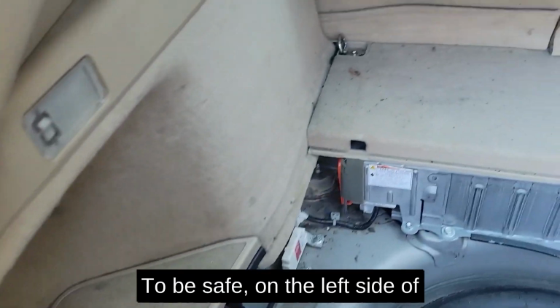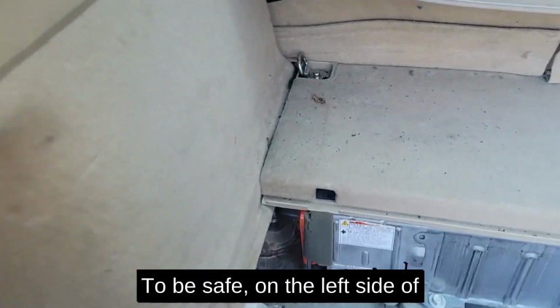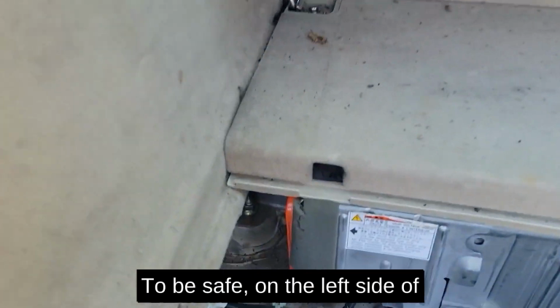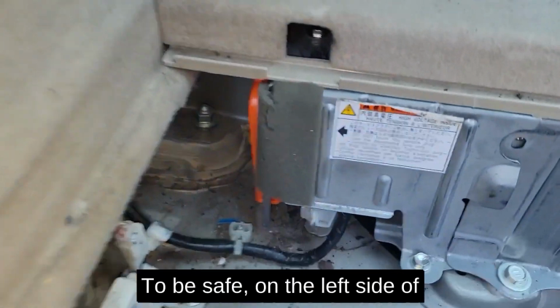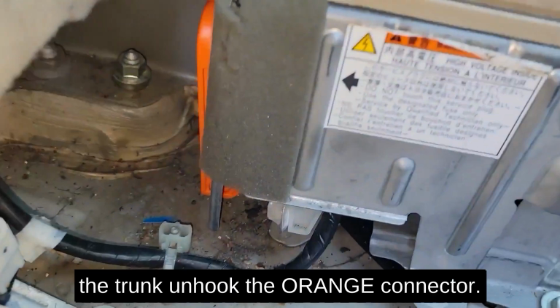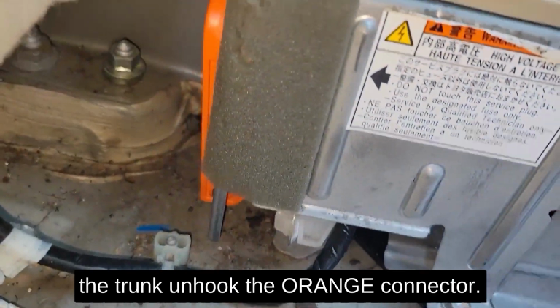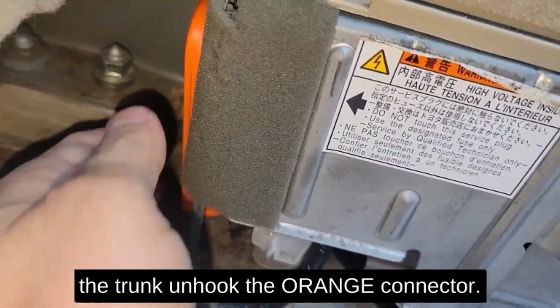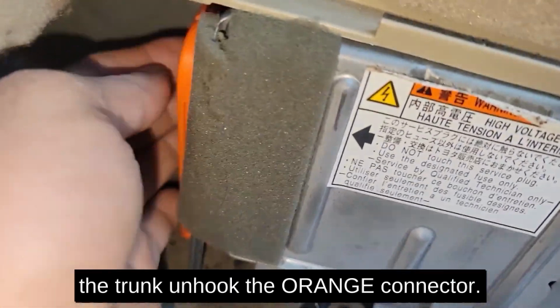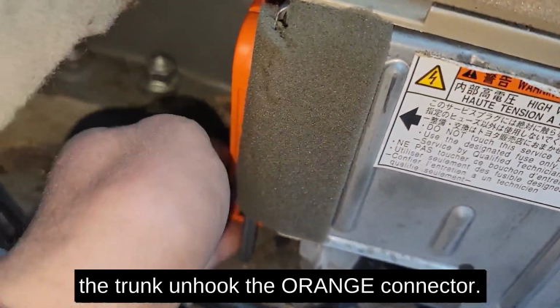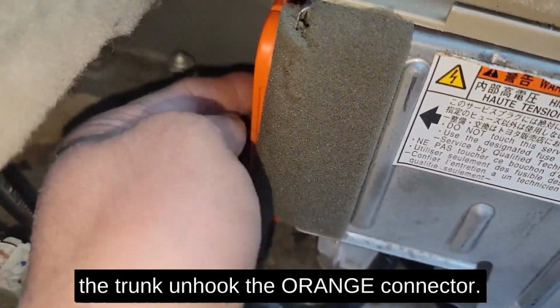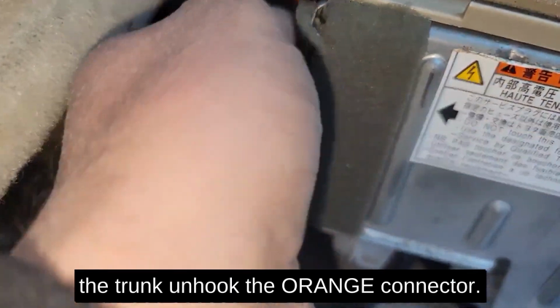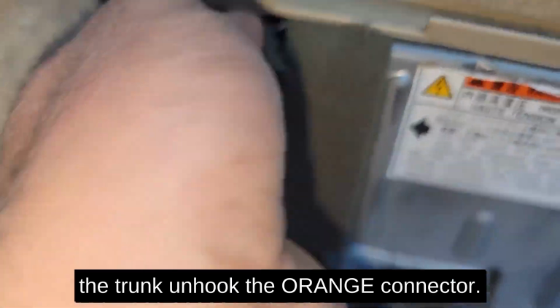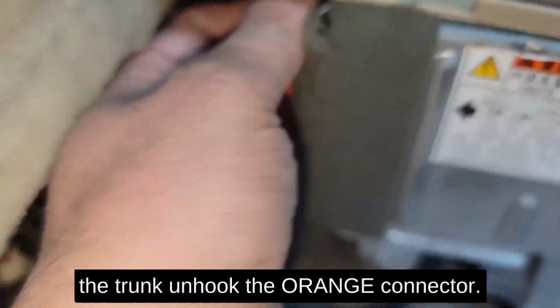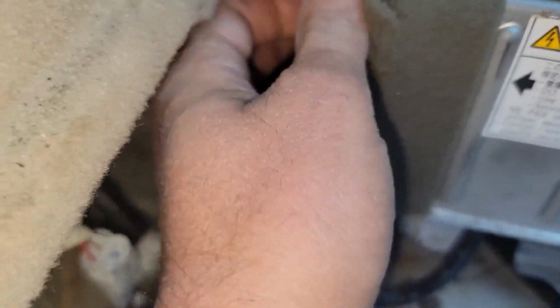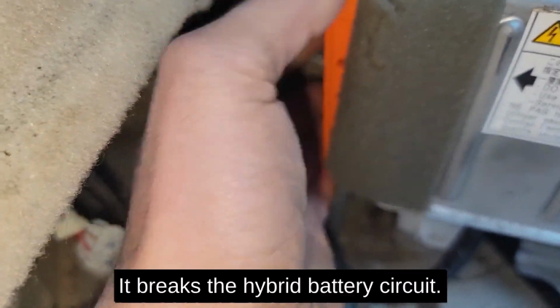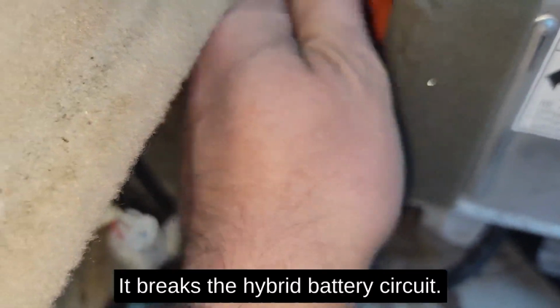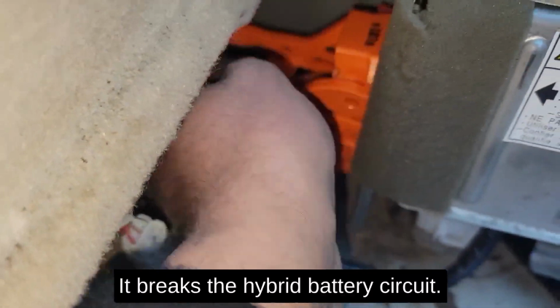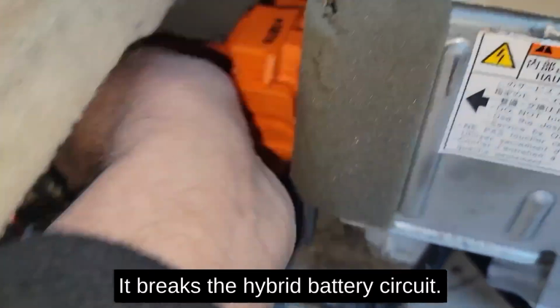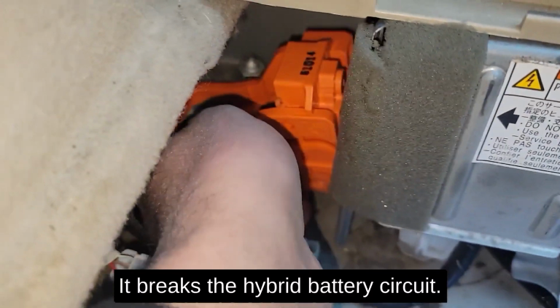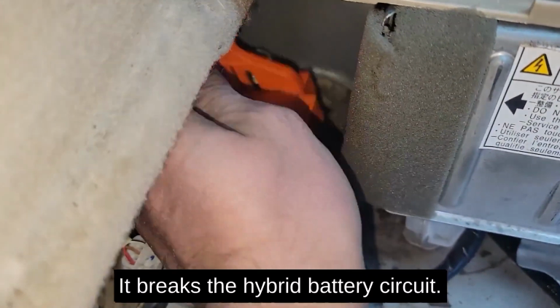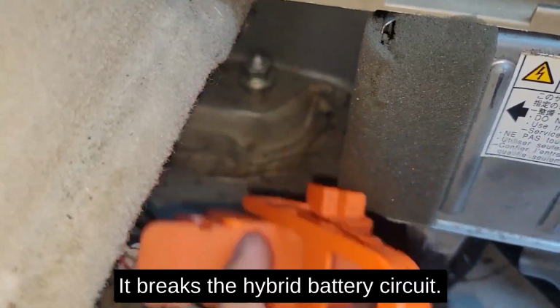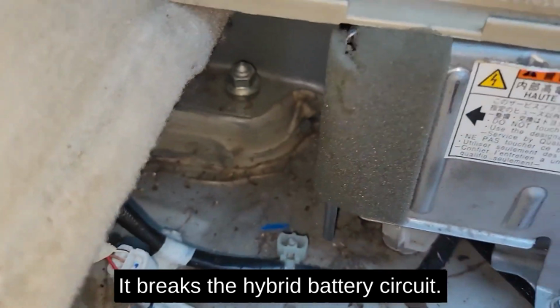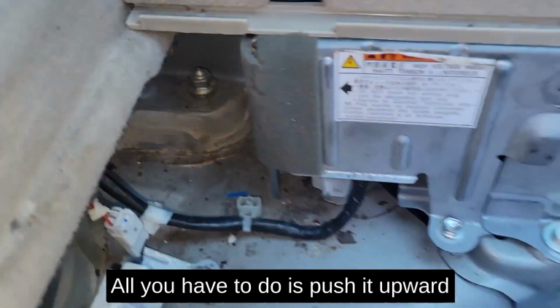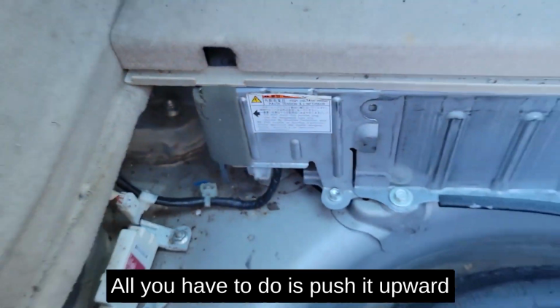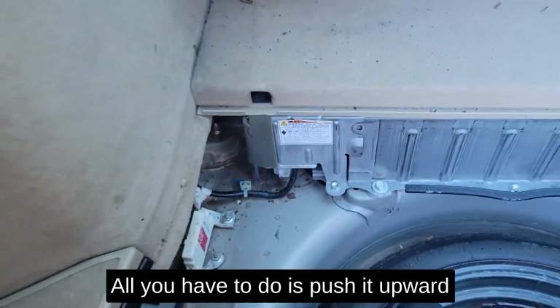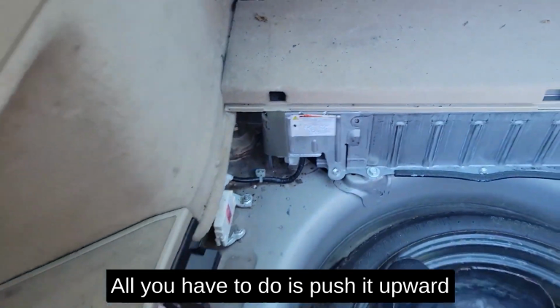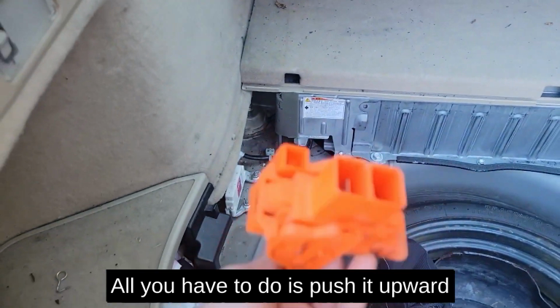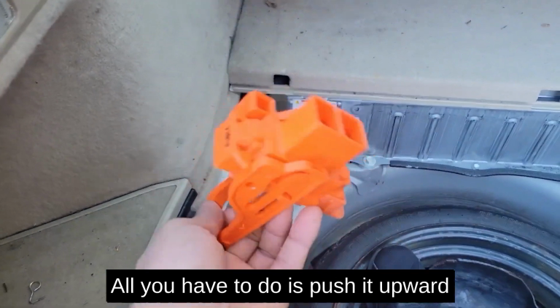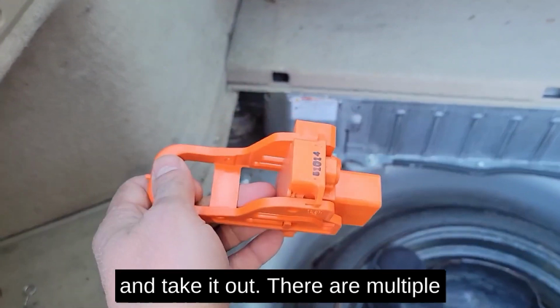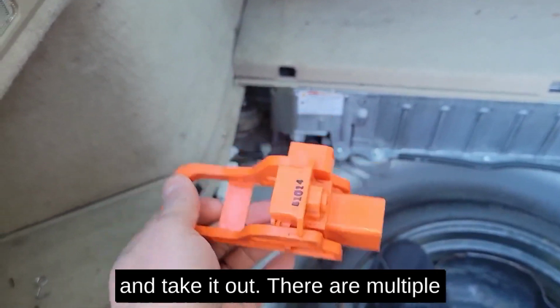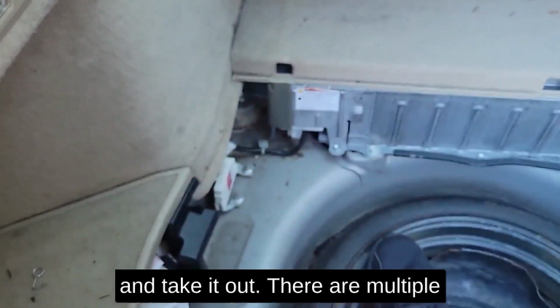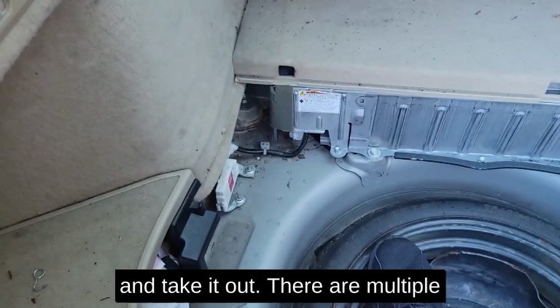To be safe, on the left side of the trunk unhook the orange connector — it breaks the hybrid battery circuit. All you have to do is push it apart and take it out.